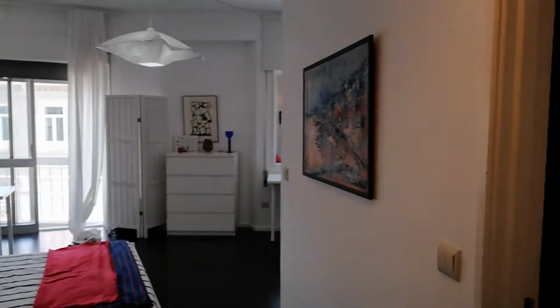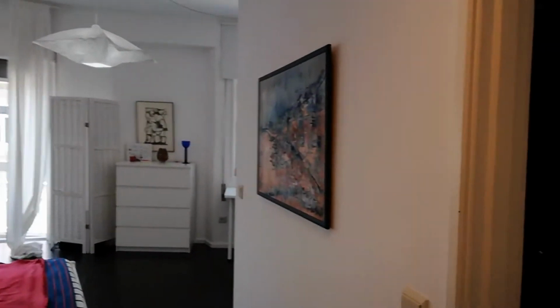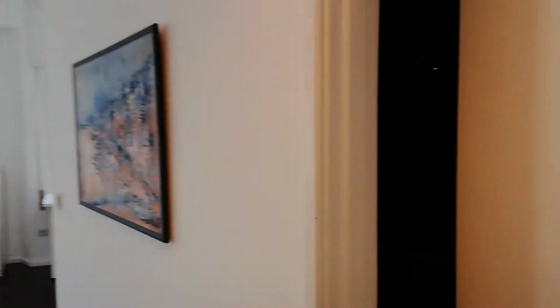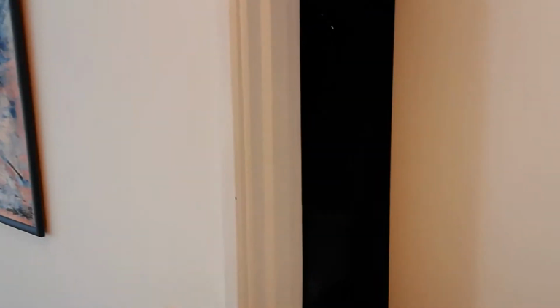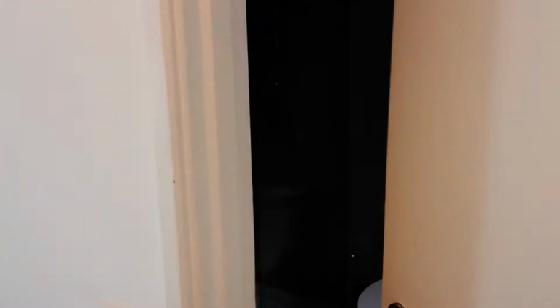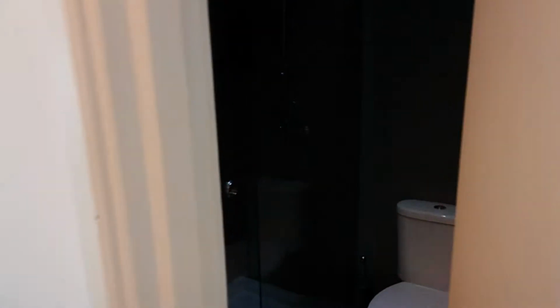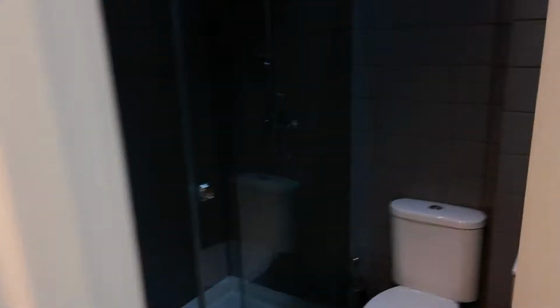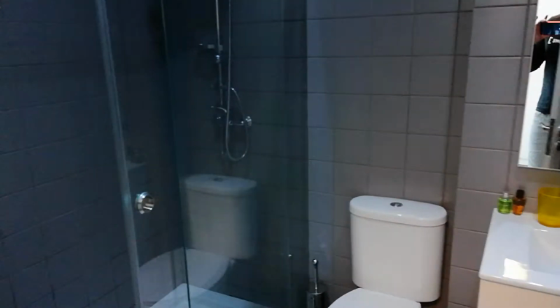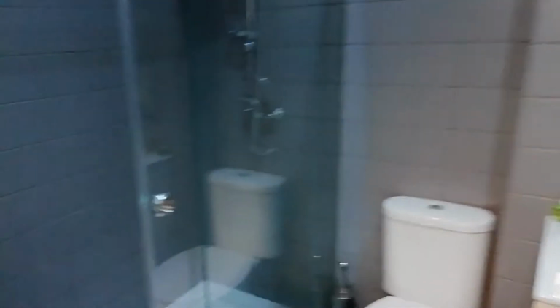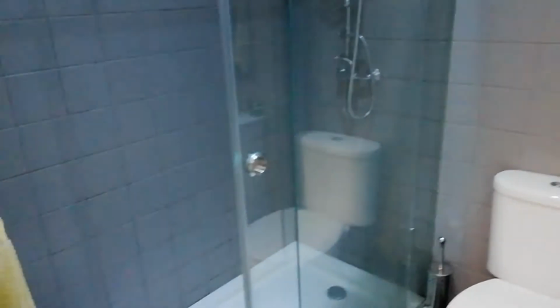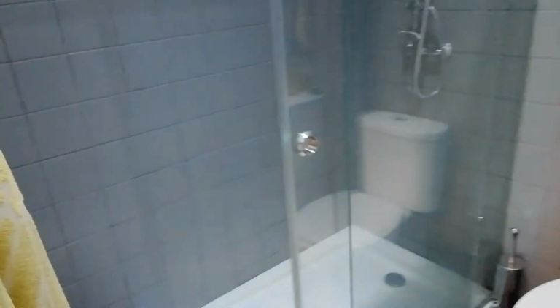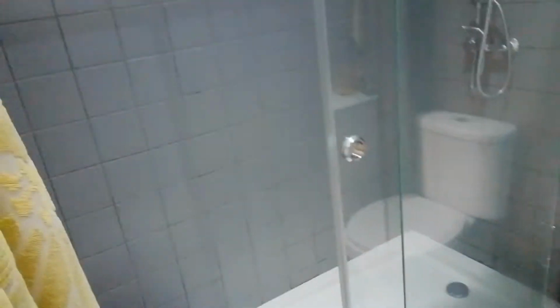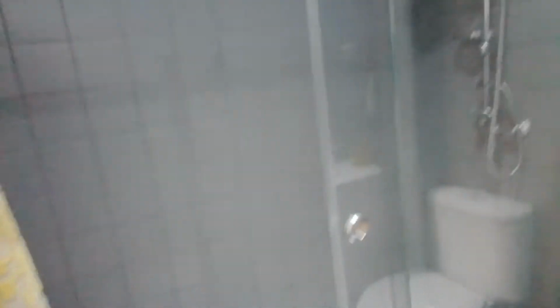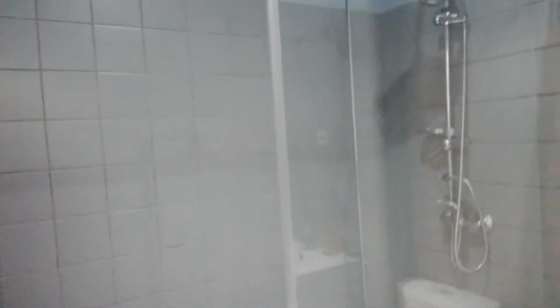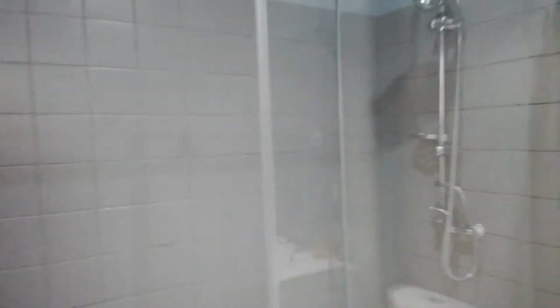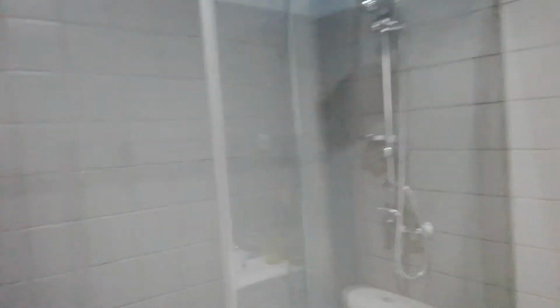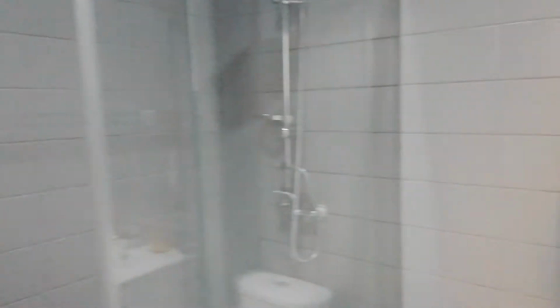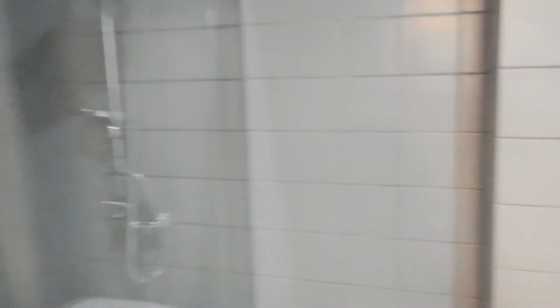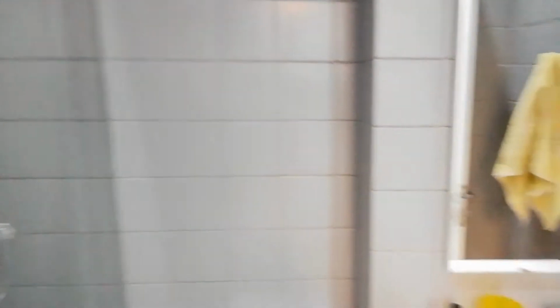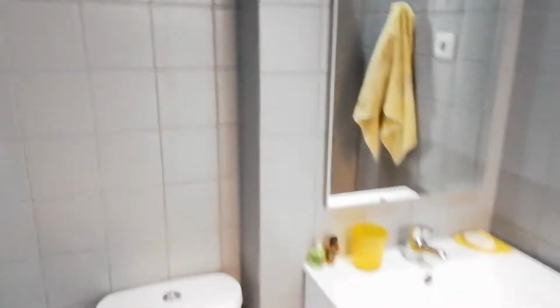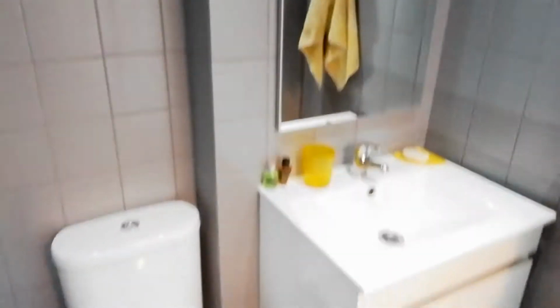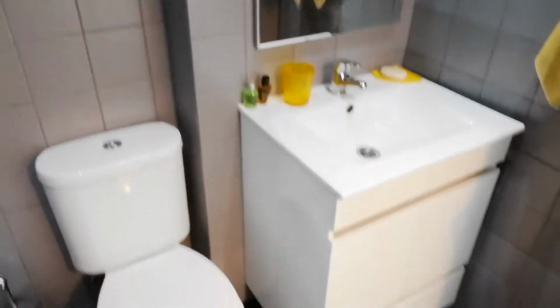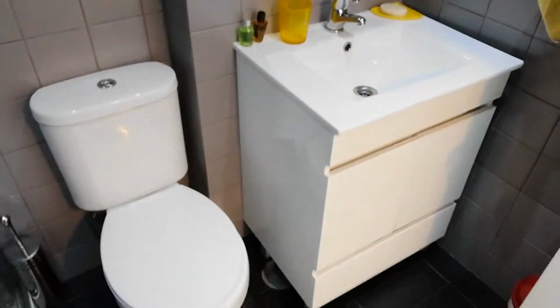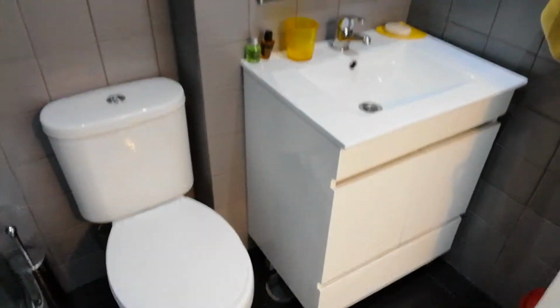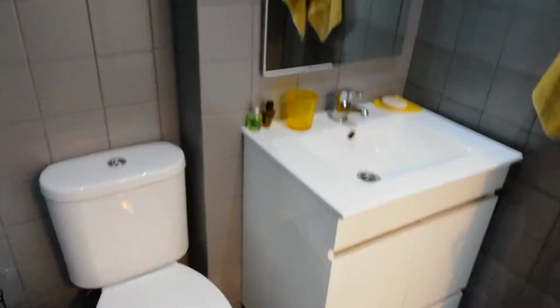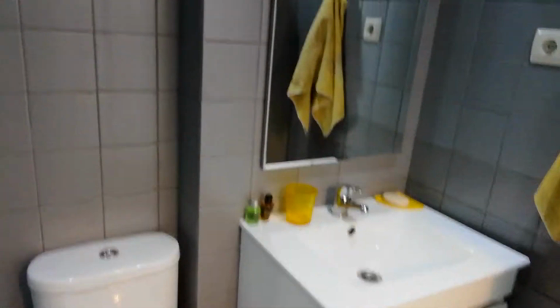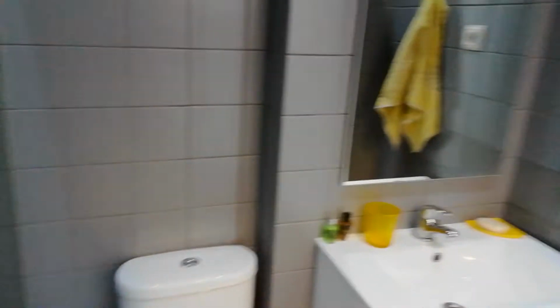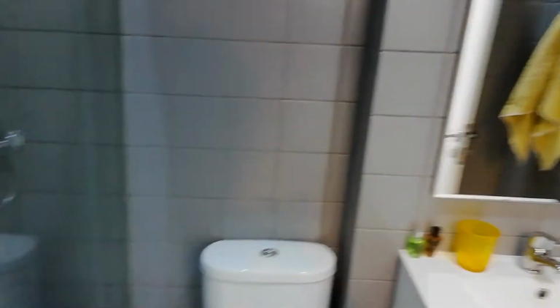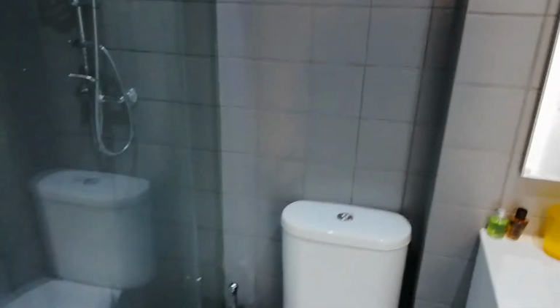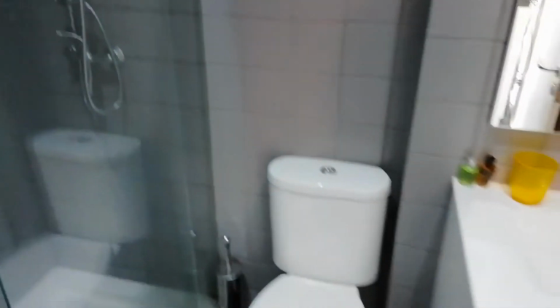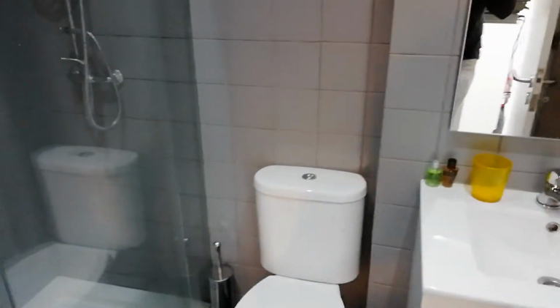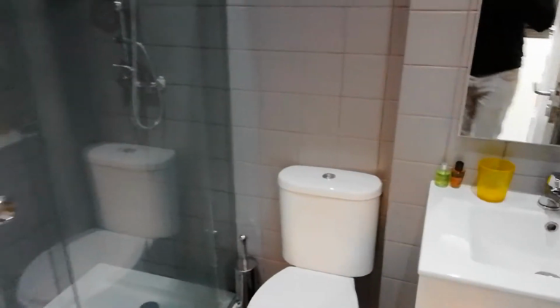Now let's see the bathroom. Shower. Sink, cabinet.